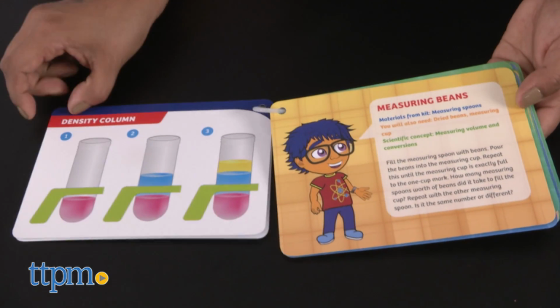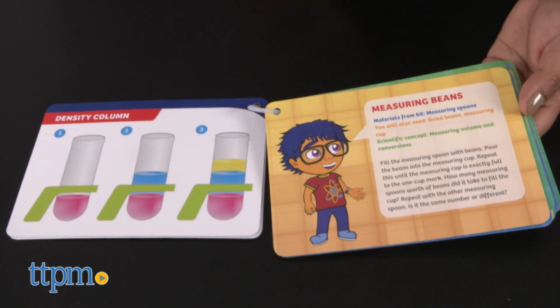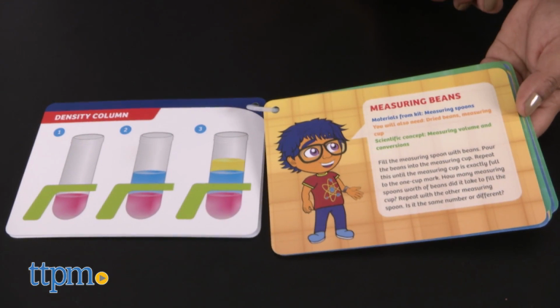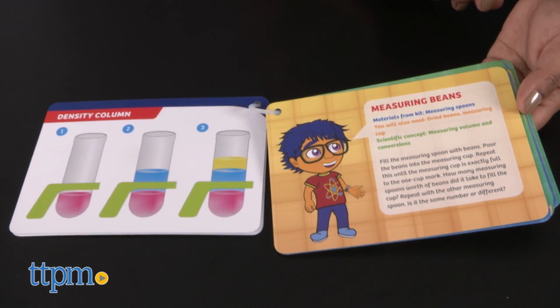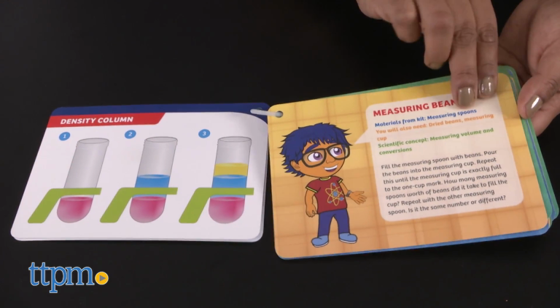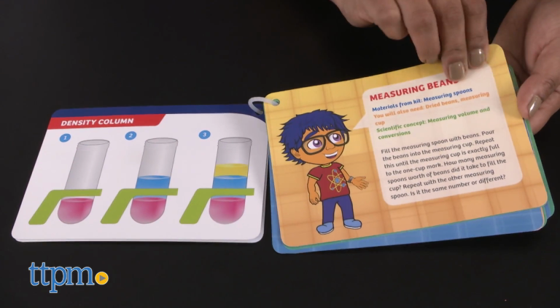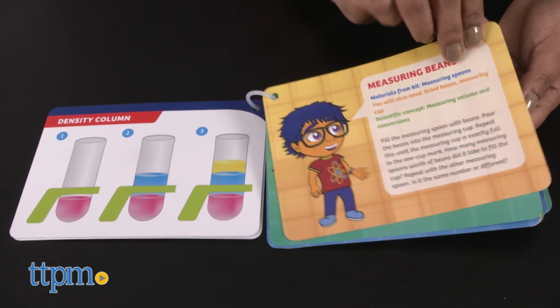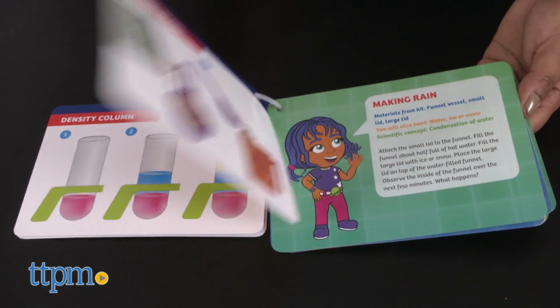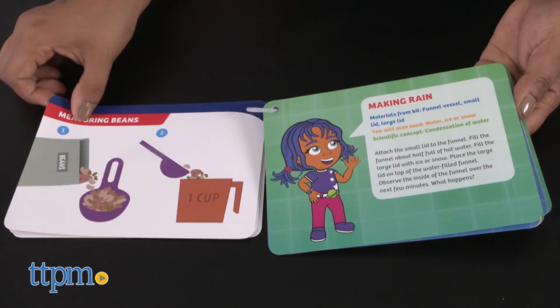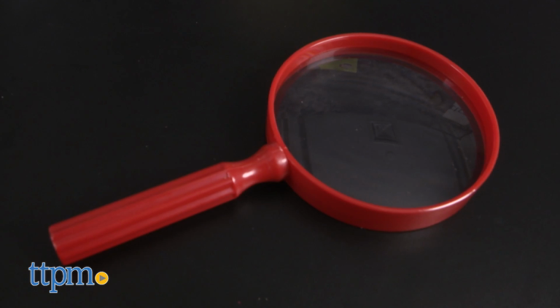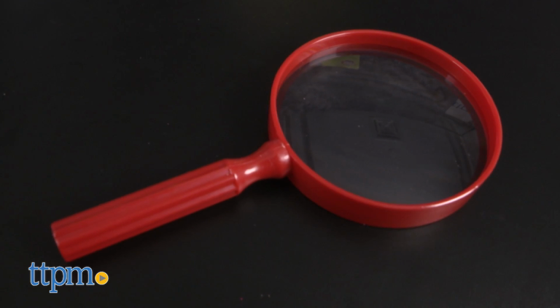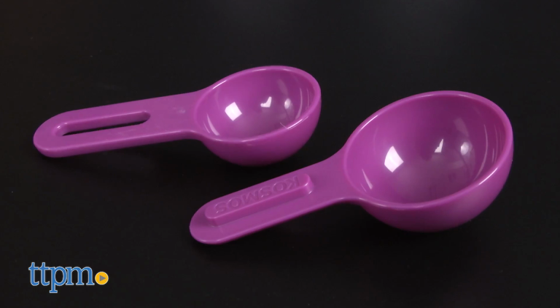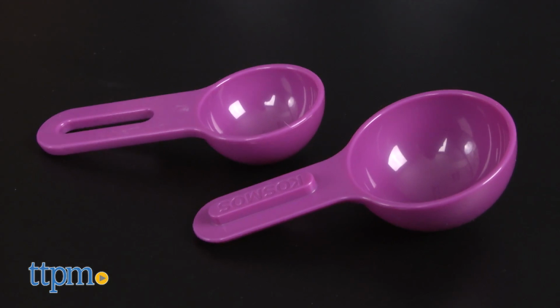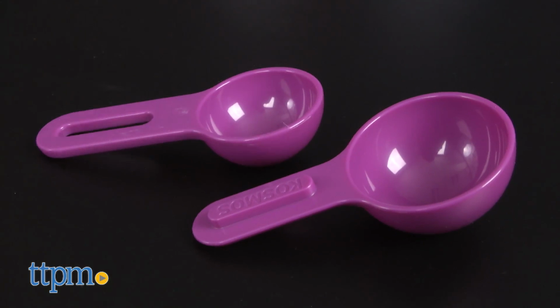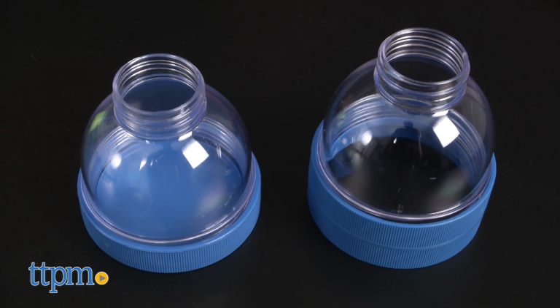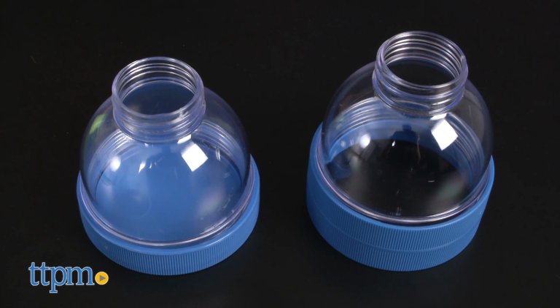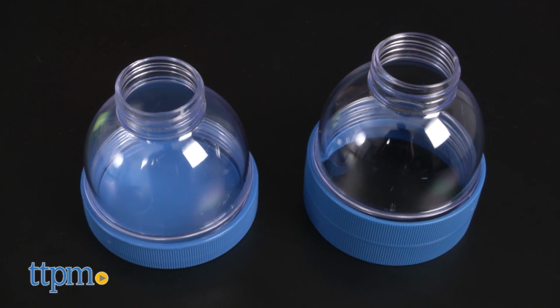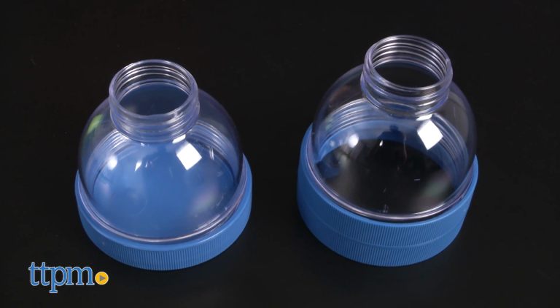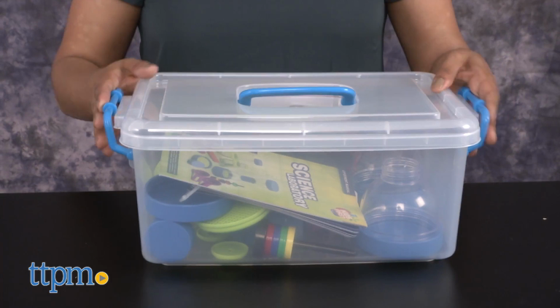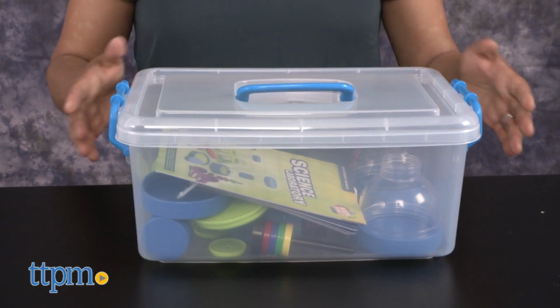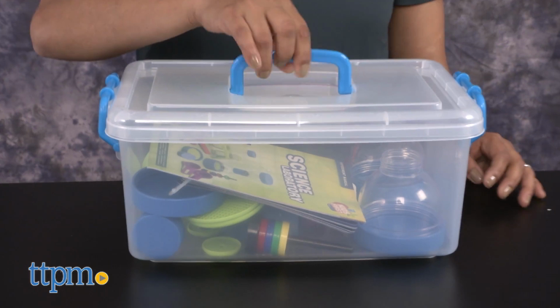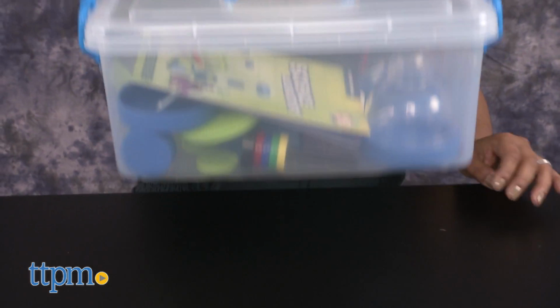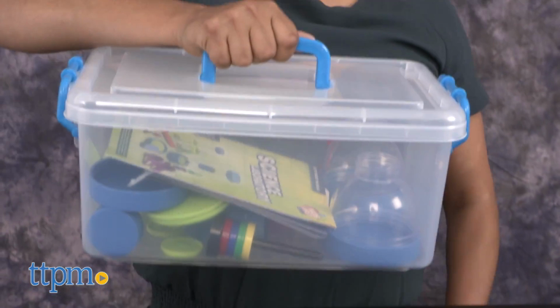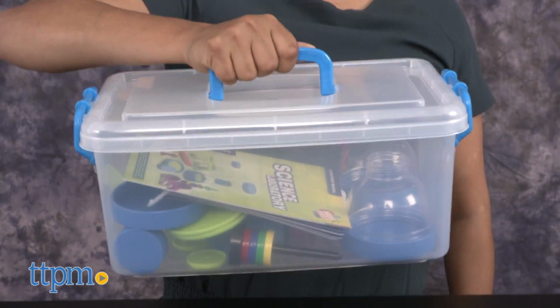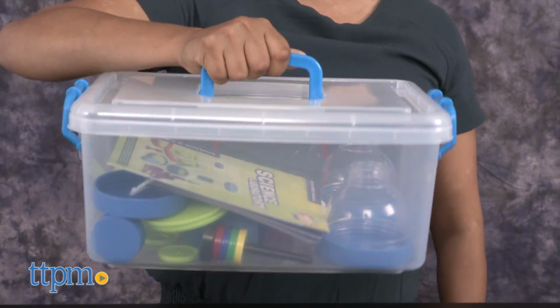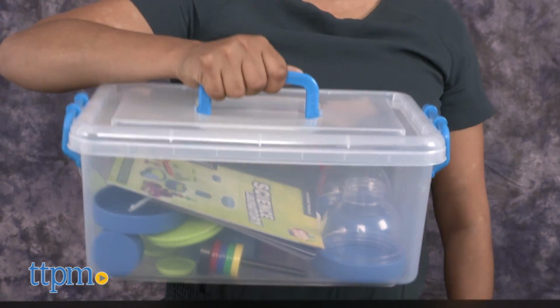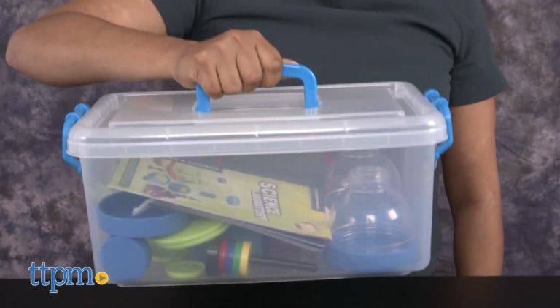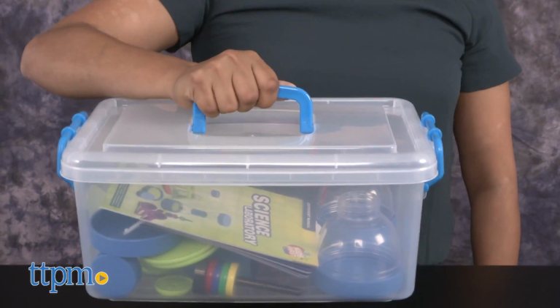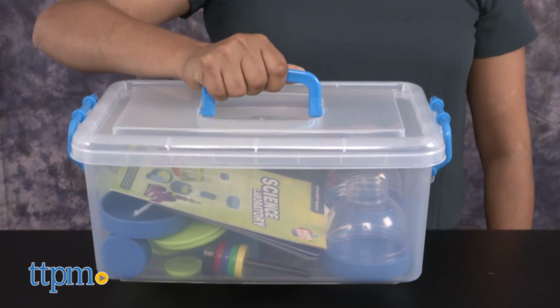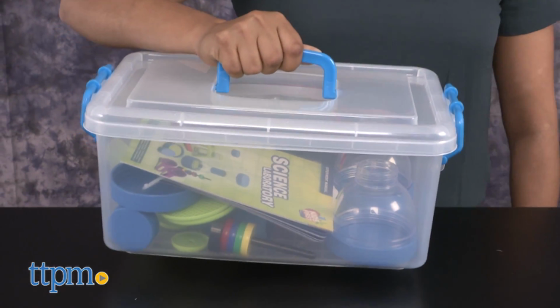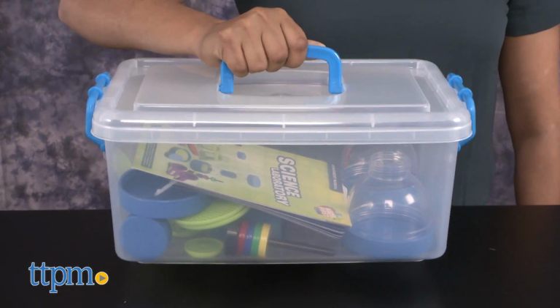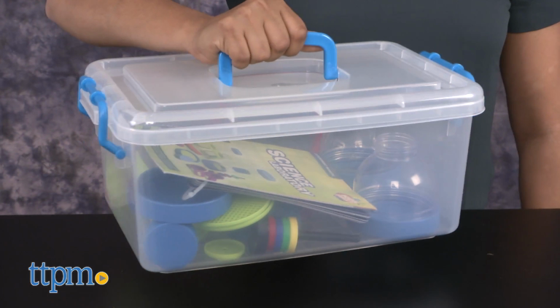This beginner's science kit has all plastic pieces that include test tubes, magnifying glass, measuring spoons, funnel, and so much more. All pieces are large, making this ideal for little hands to handle. A storage case allows you to store all your supplies inside neatly.